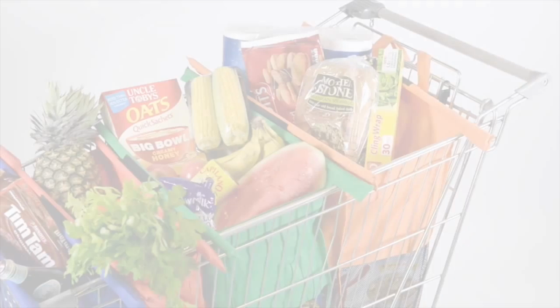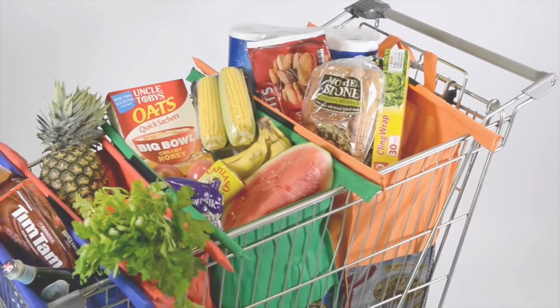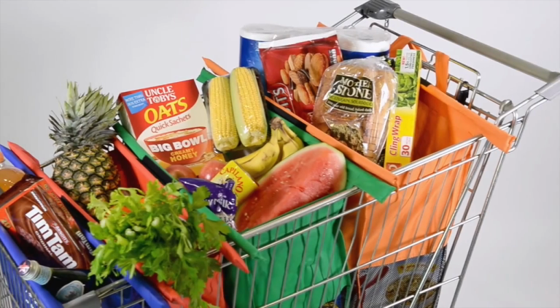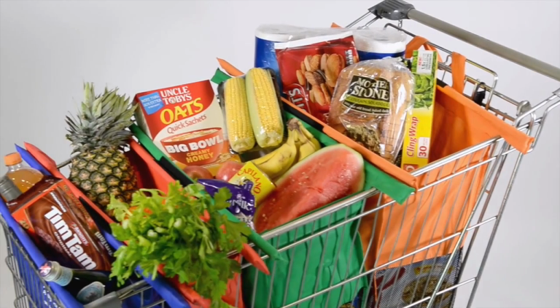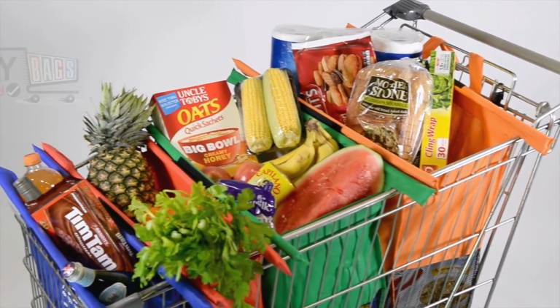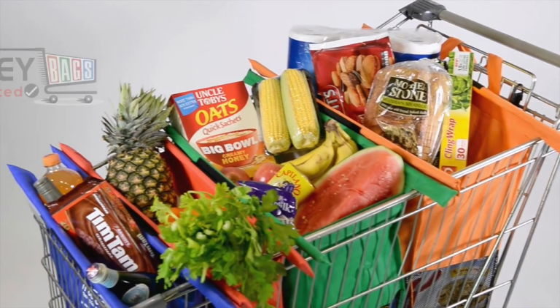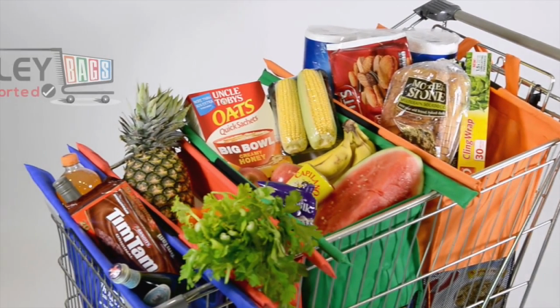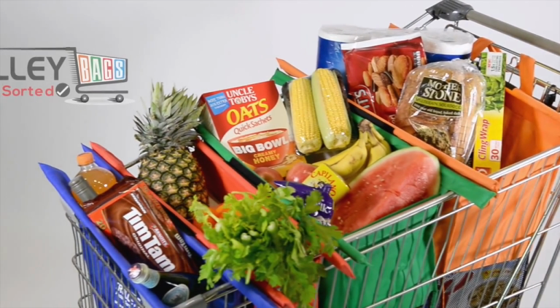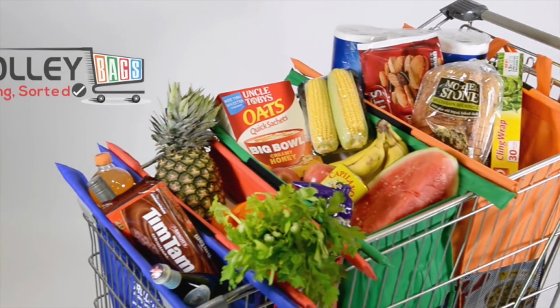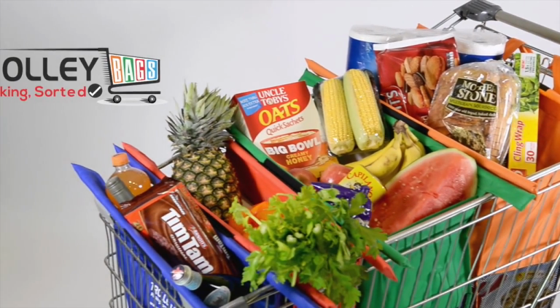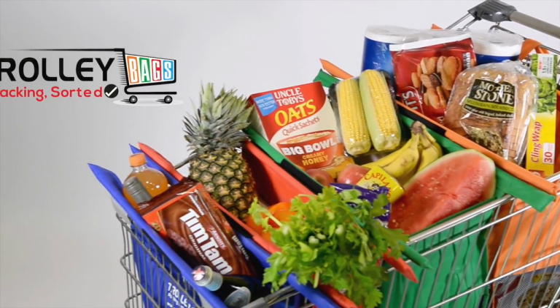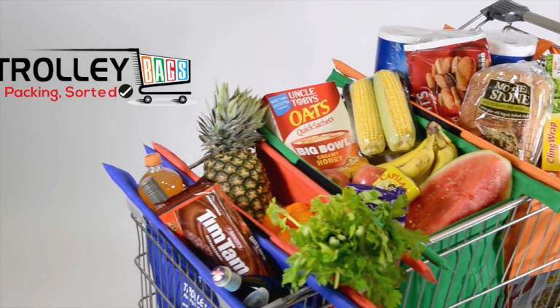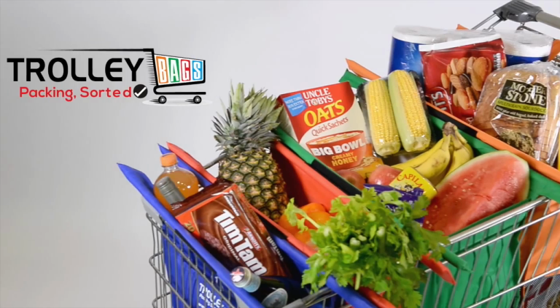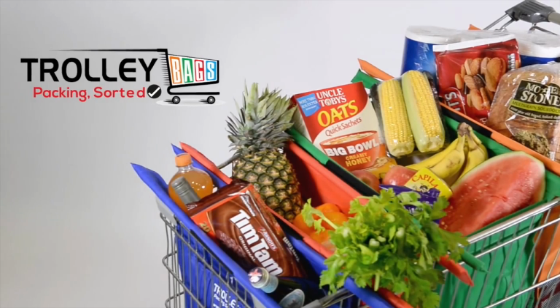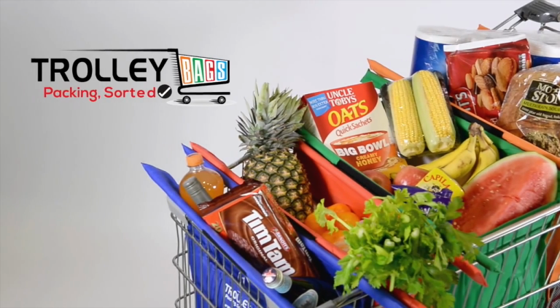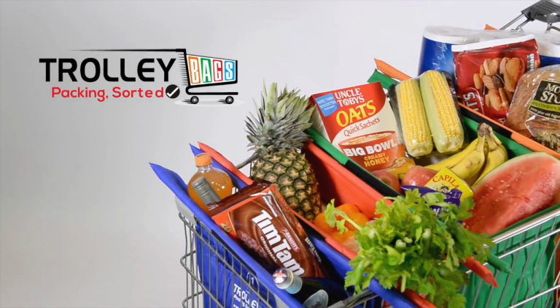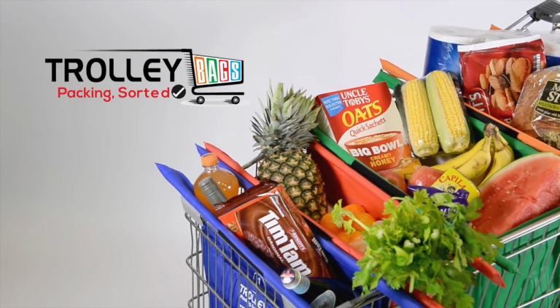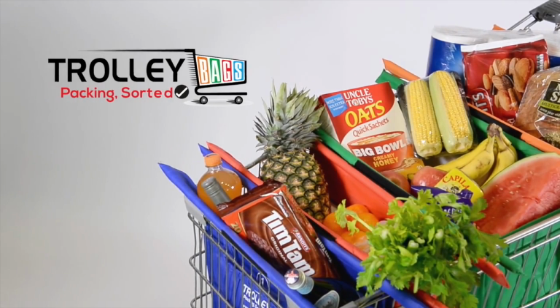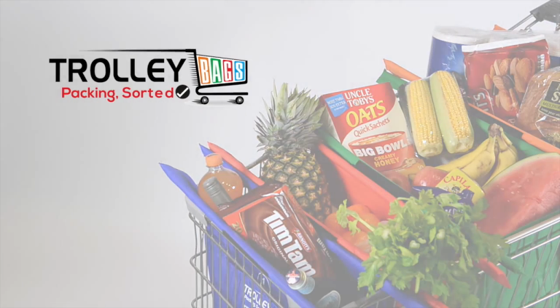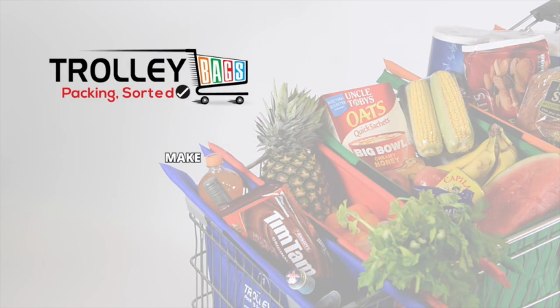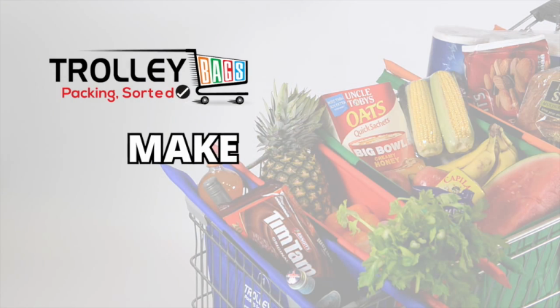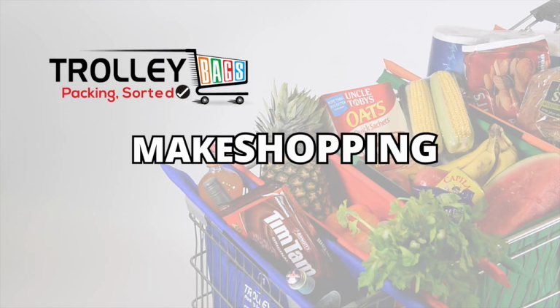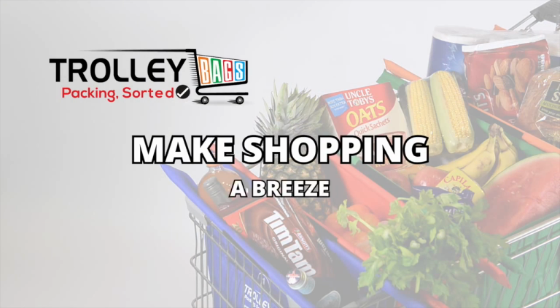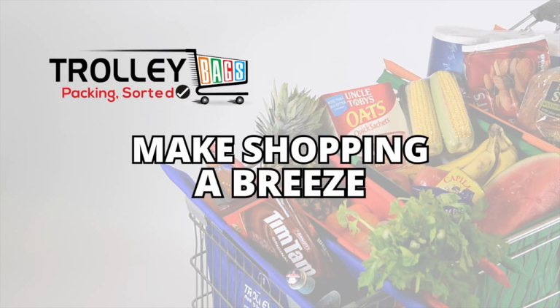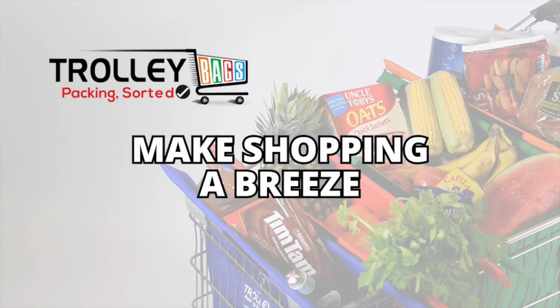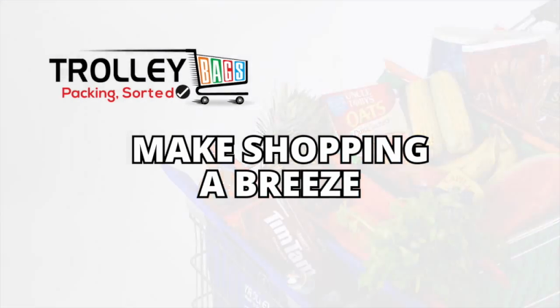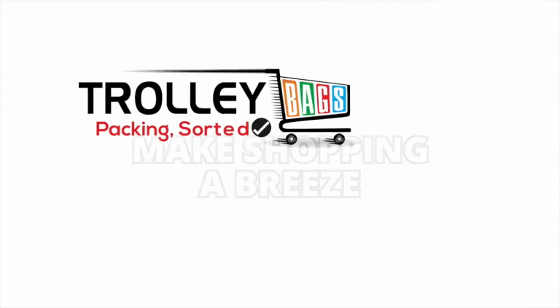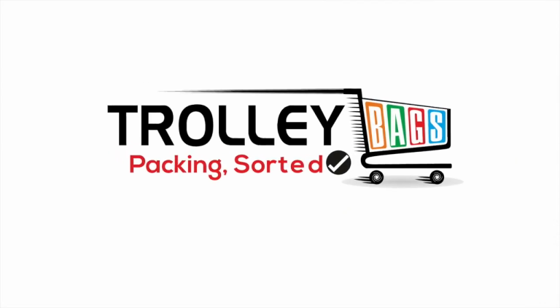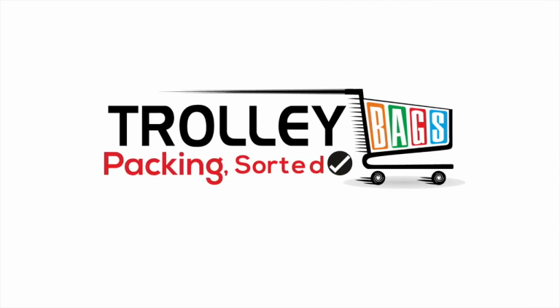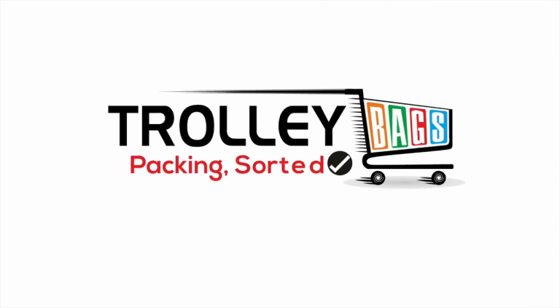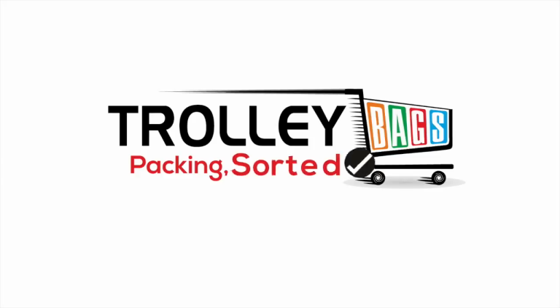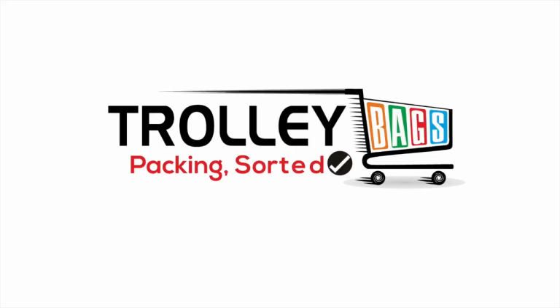Trolley Bags are an environmentally friendly option that is more convenient and efficient. Make shopping a breeze! Trolley Bags. Packing. Sorted.